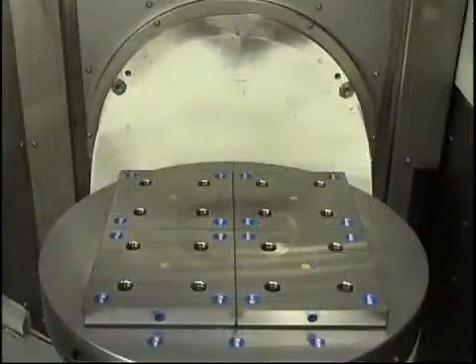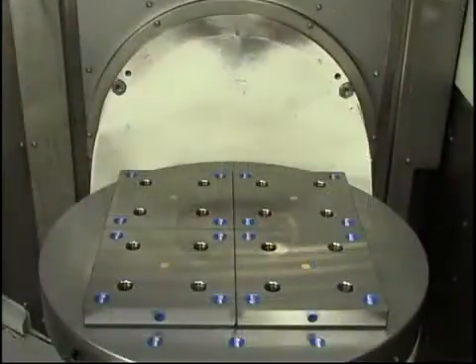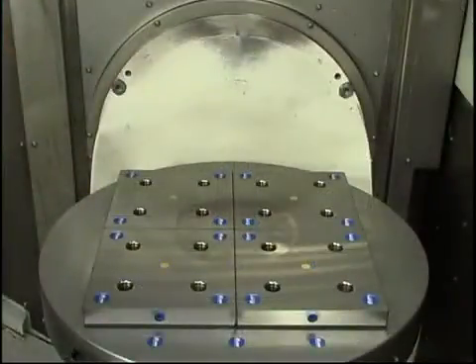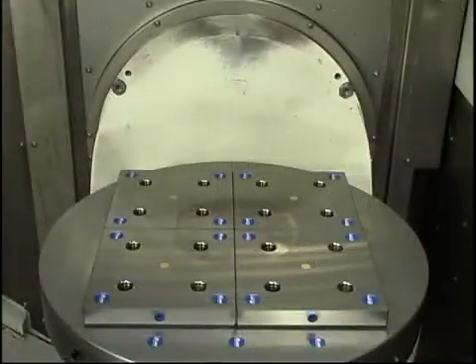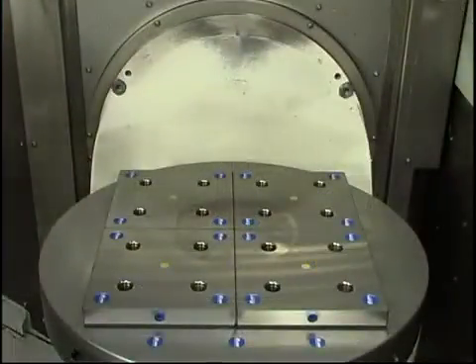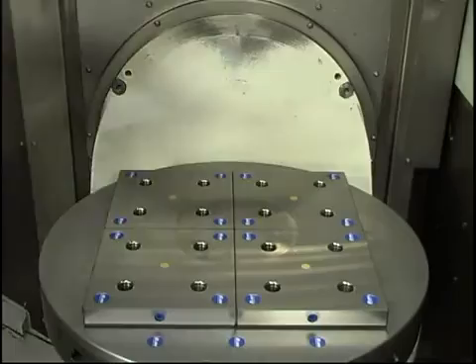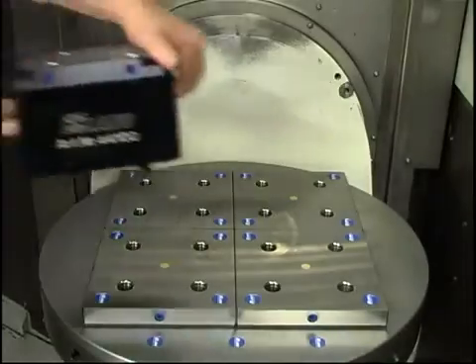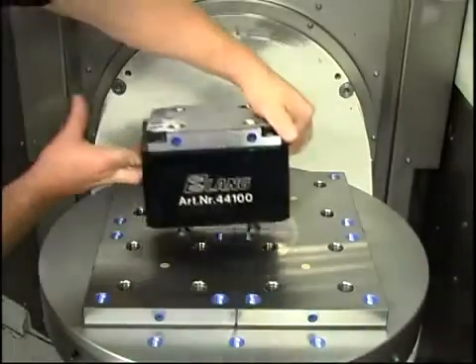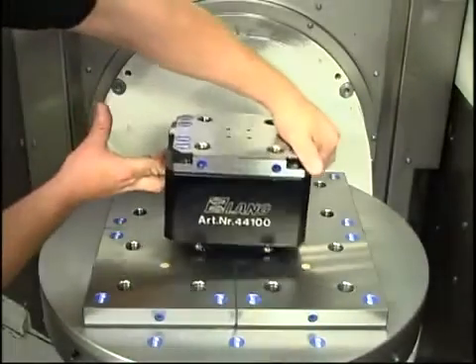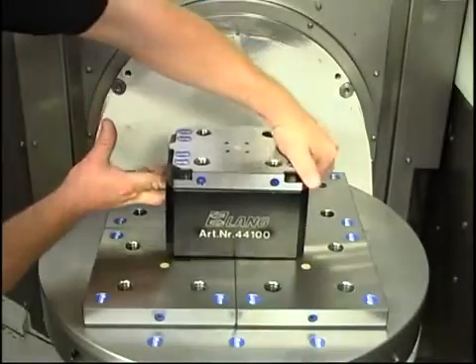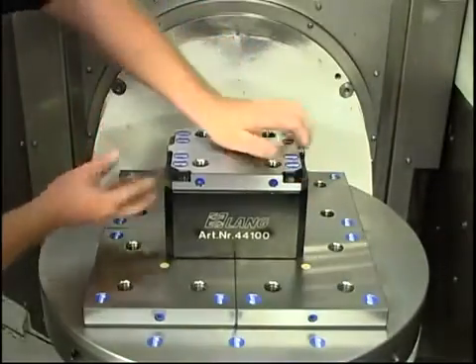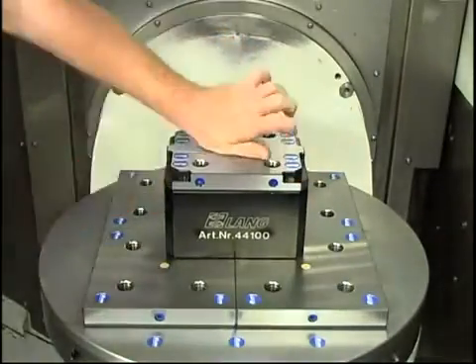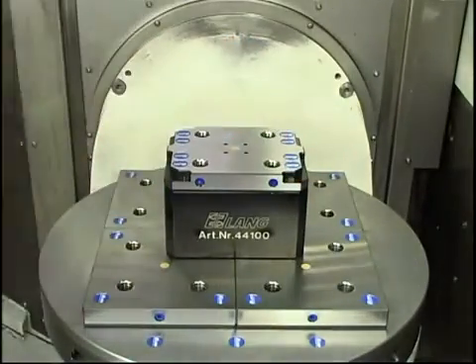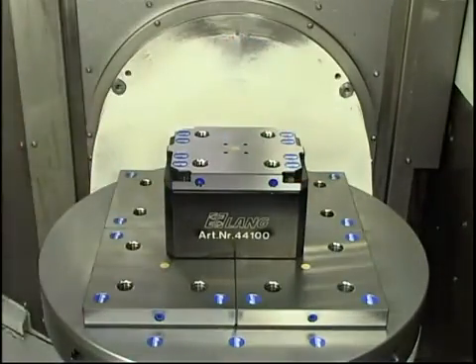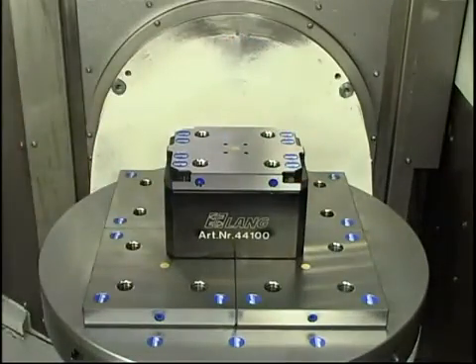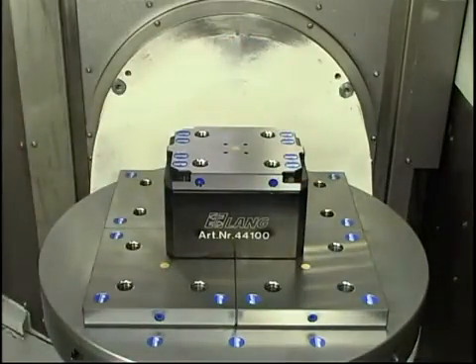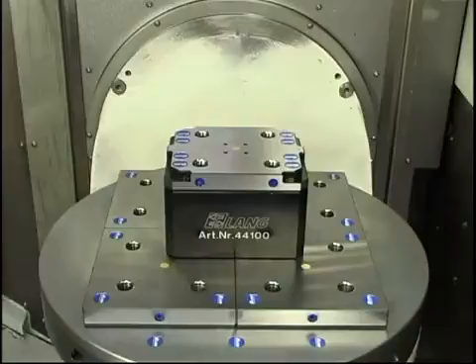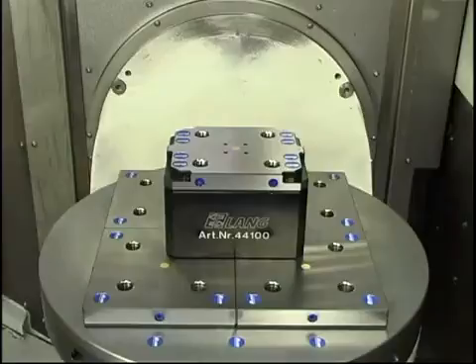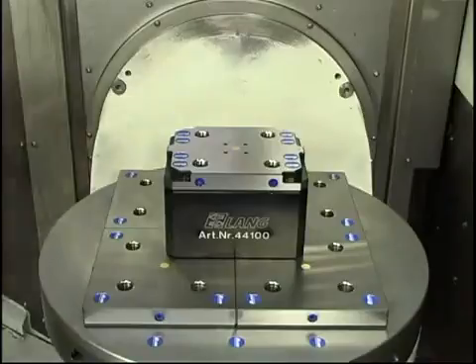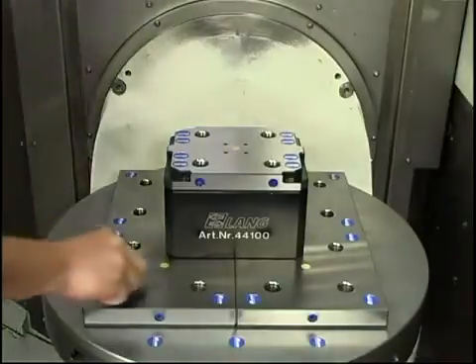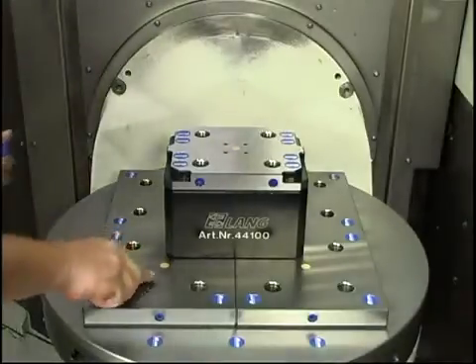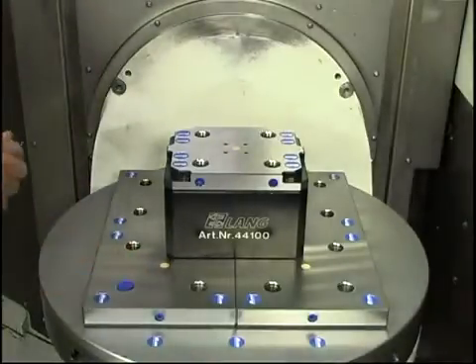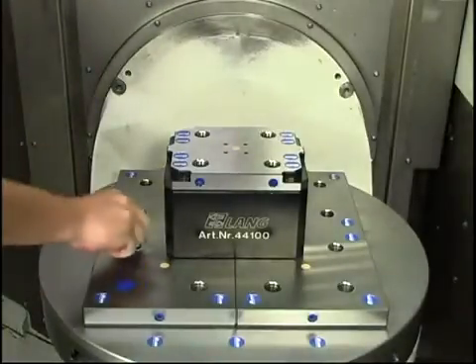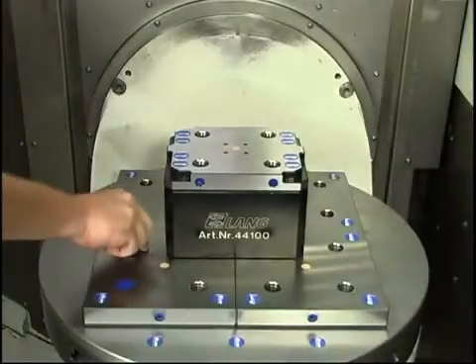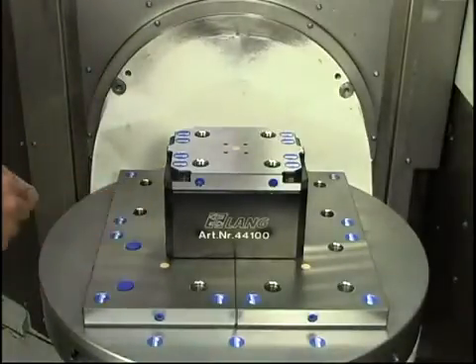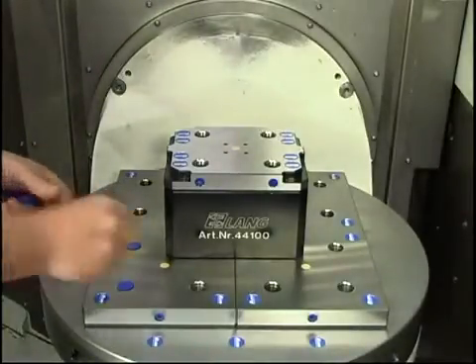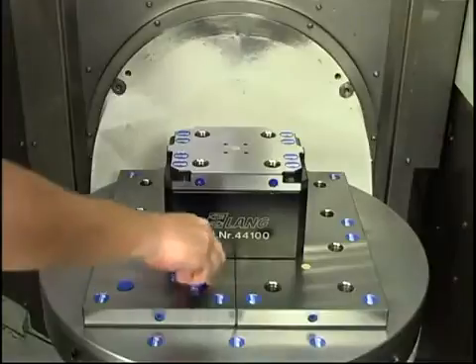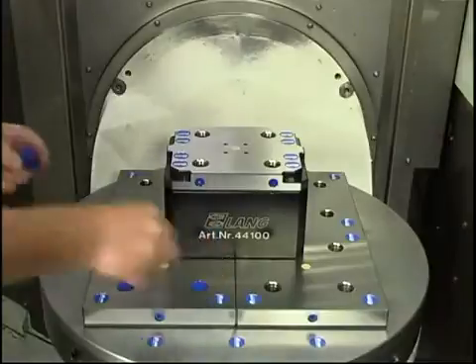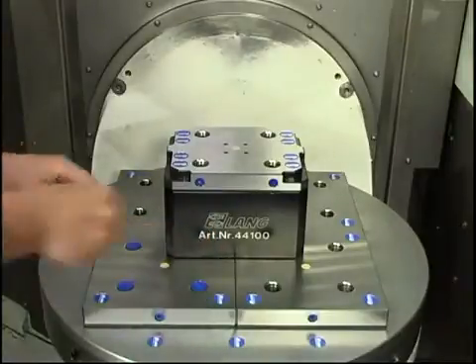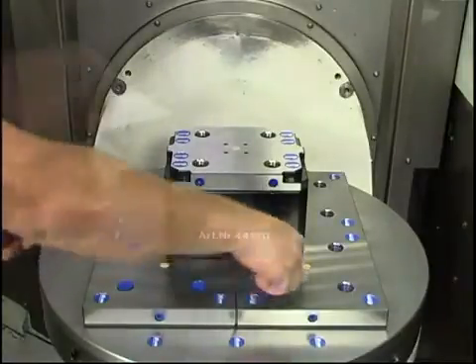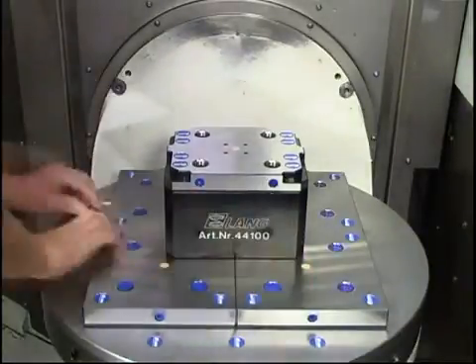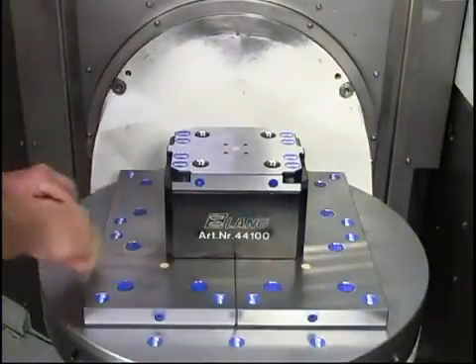The outer dimensions of these raster plates and the positioning of the bores allow the option to position clamping devices over multiple plates — in this instance, clamping over four plates. Cover plugs can be used for clamping bores that are not in use to avoid collecting debris.